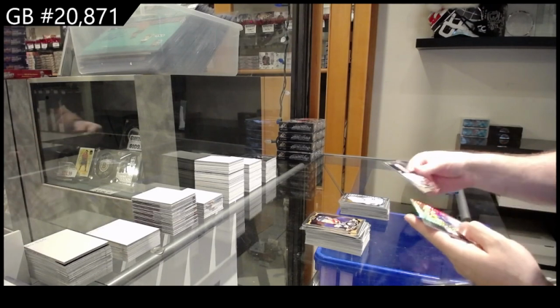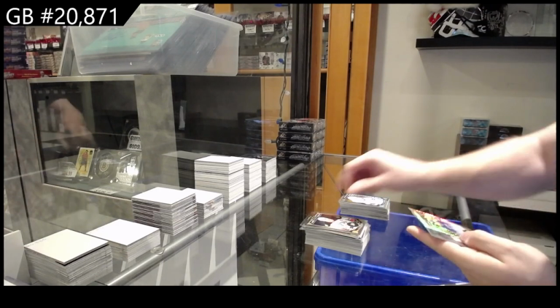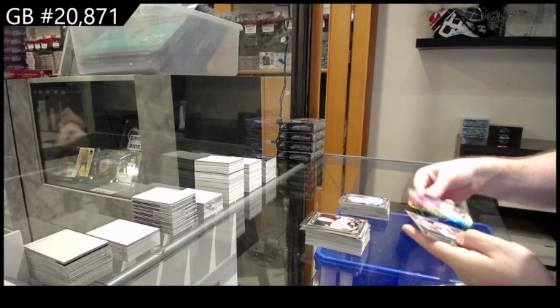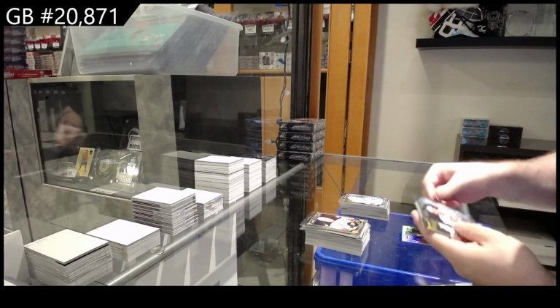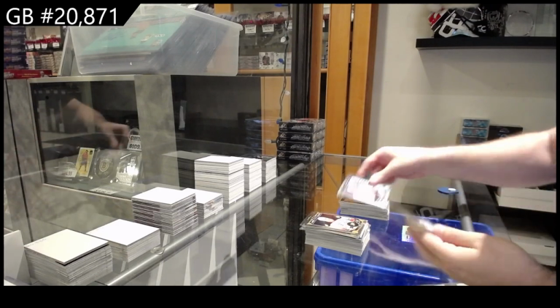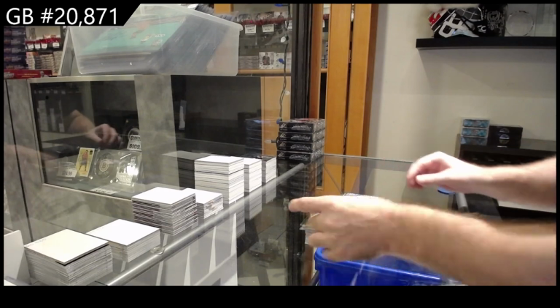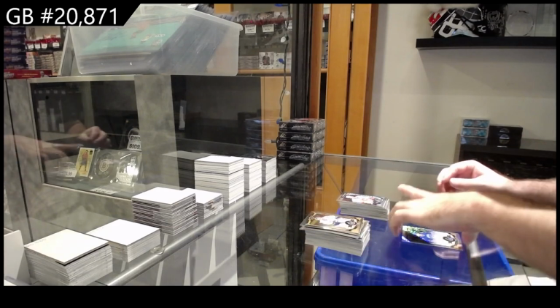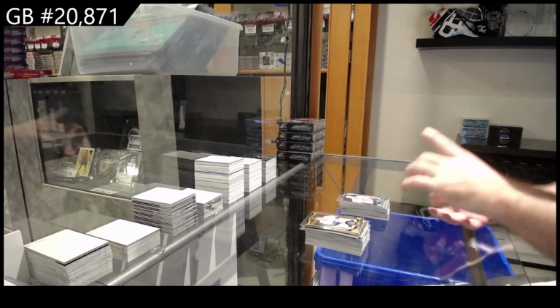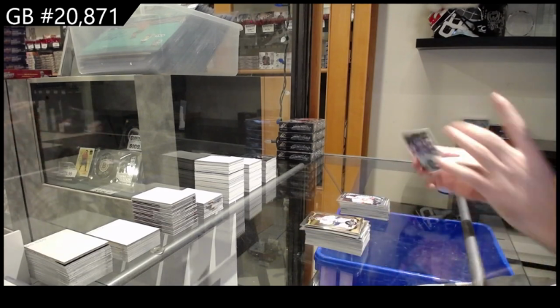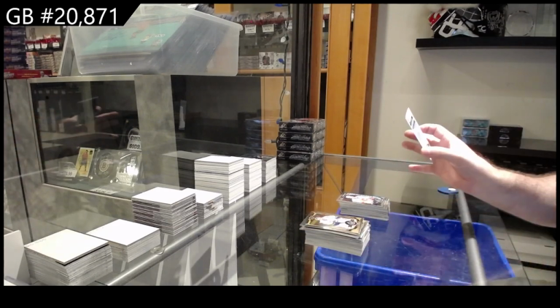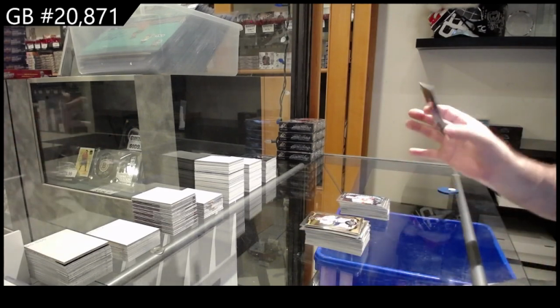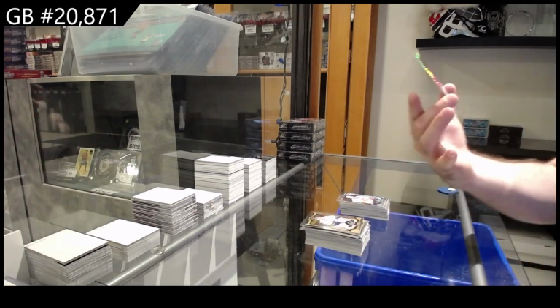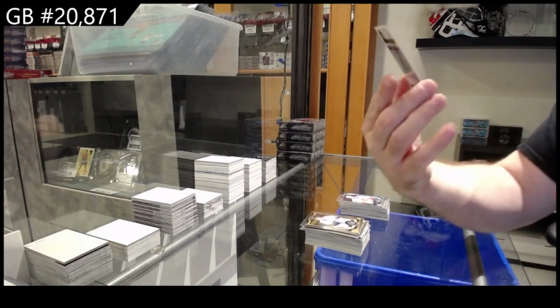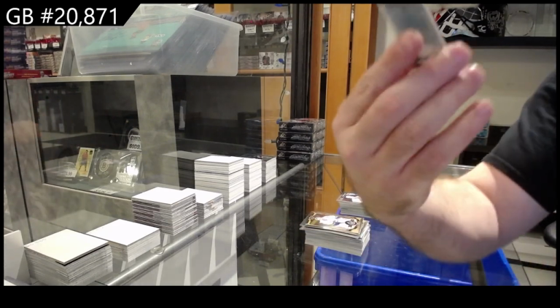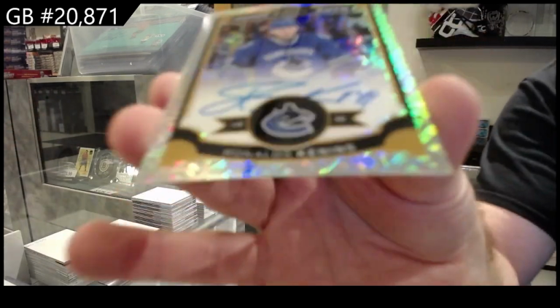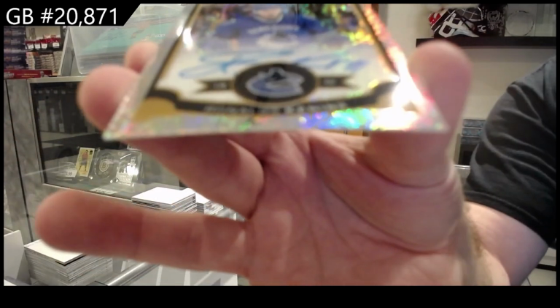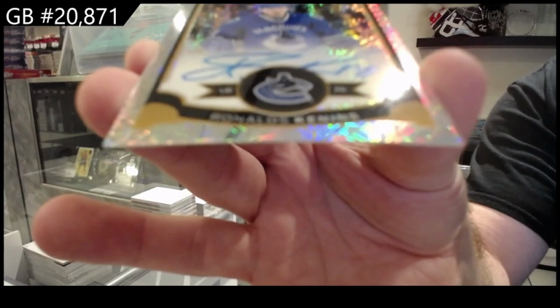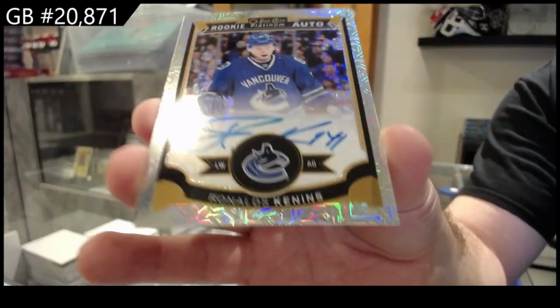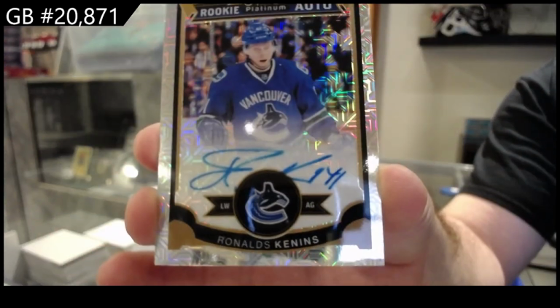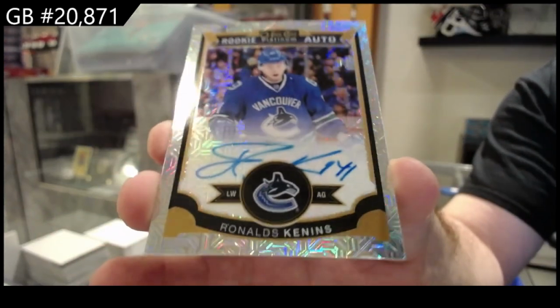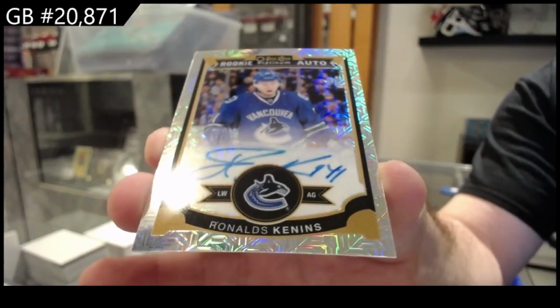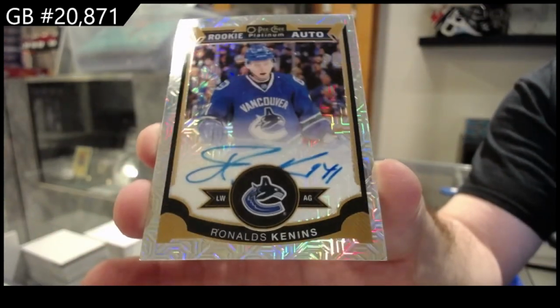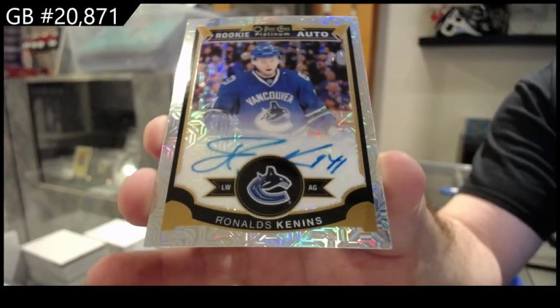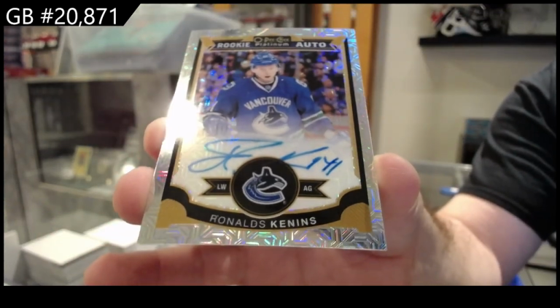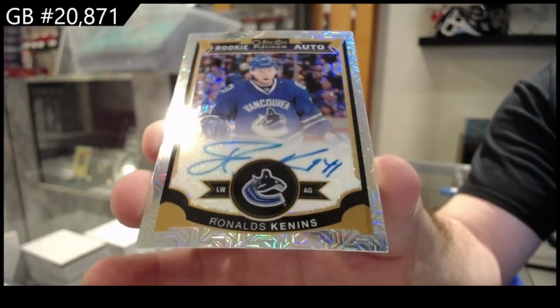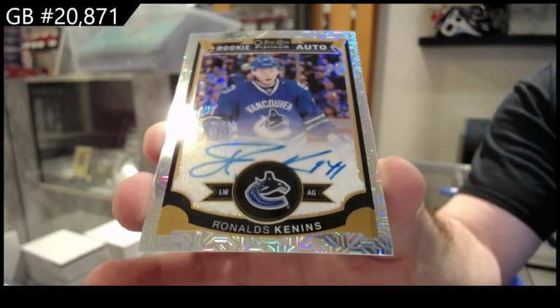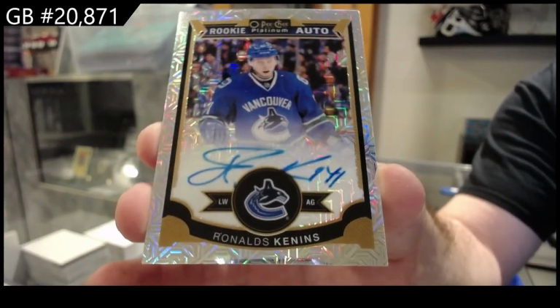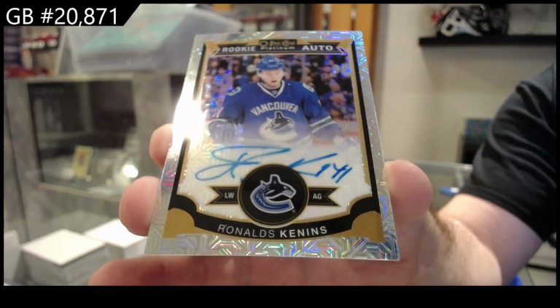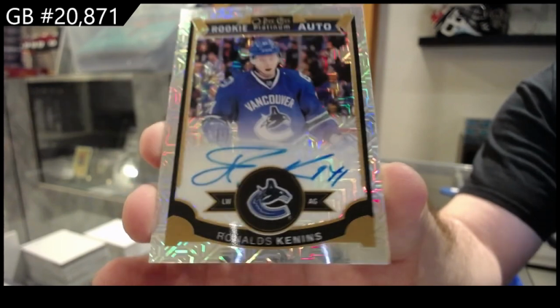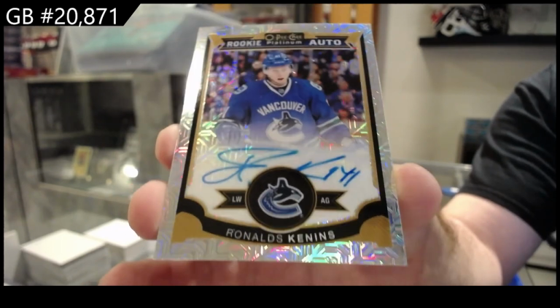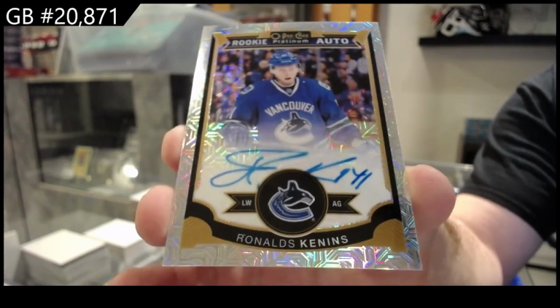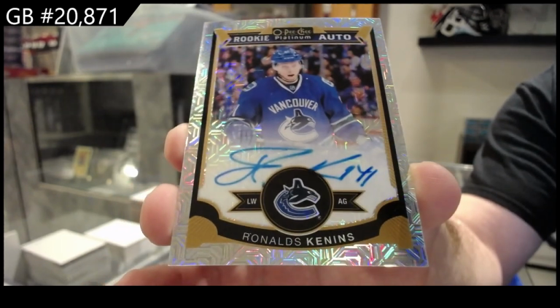Okay, we got one. Woo! Poirier for Calgary. And number to 125 for Vancouver — Ronald Keenan. 125 Vancouver.